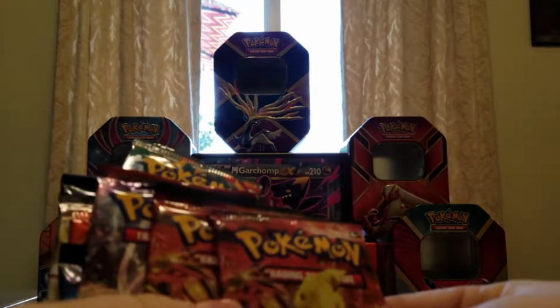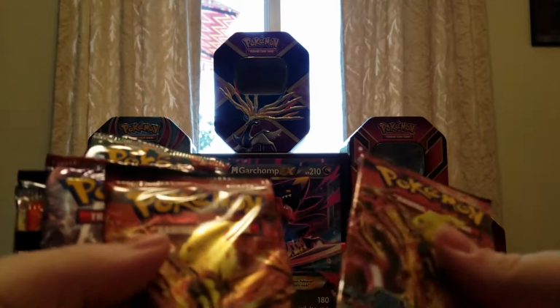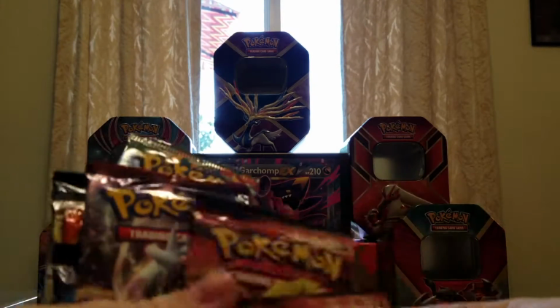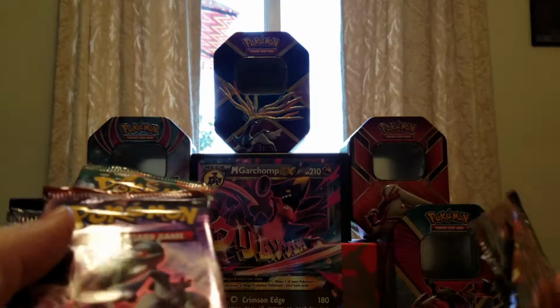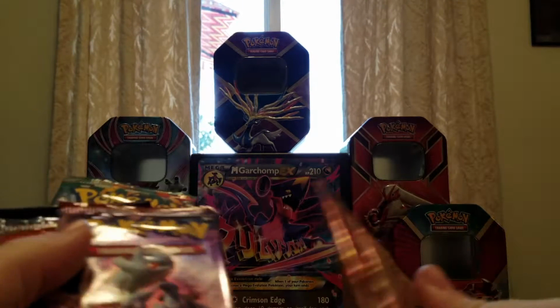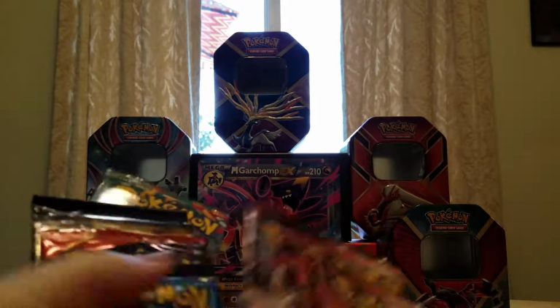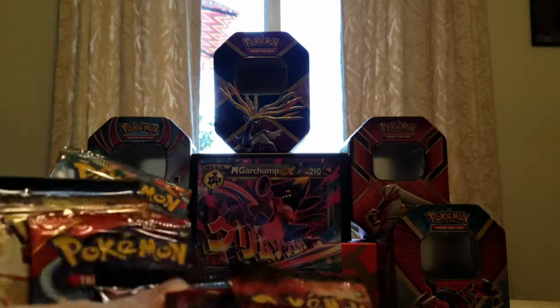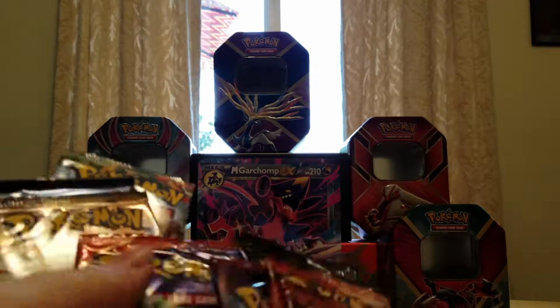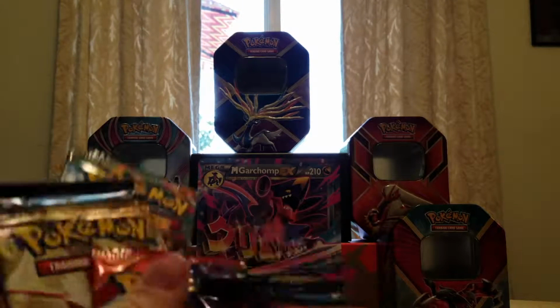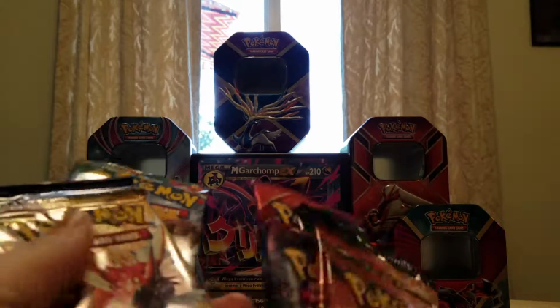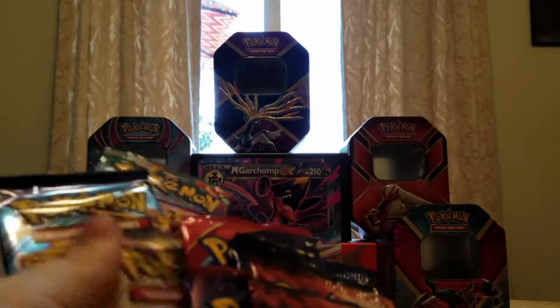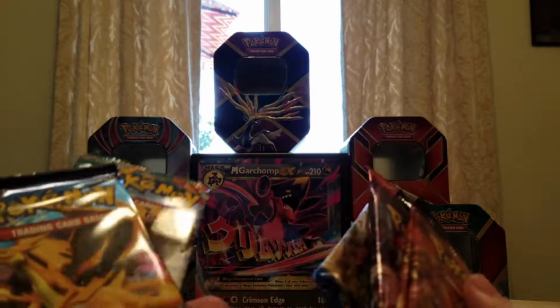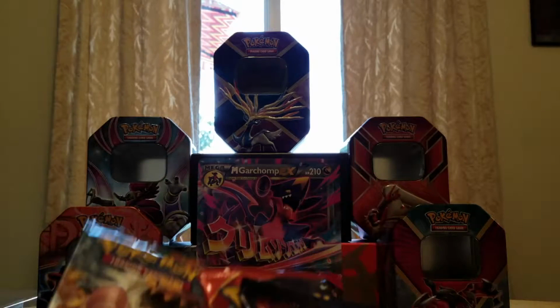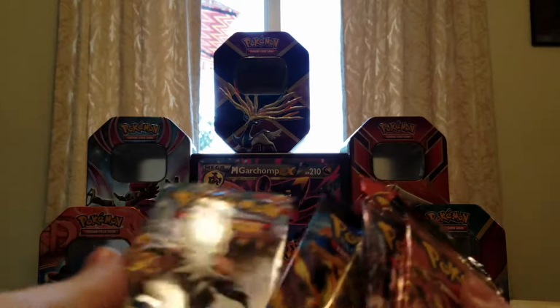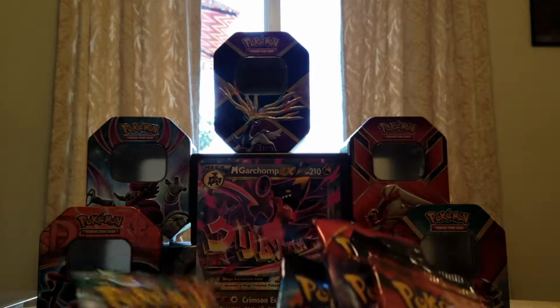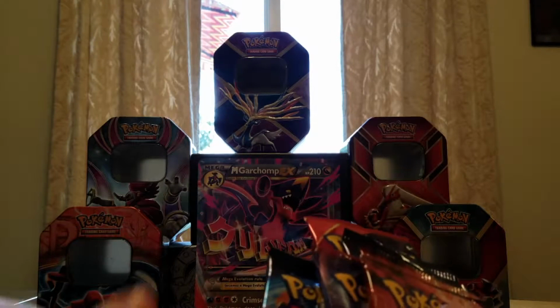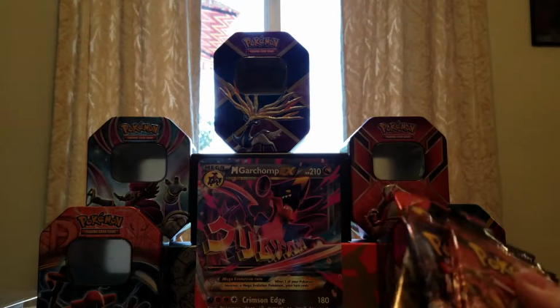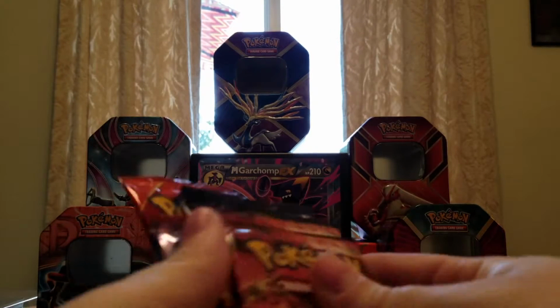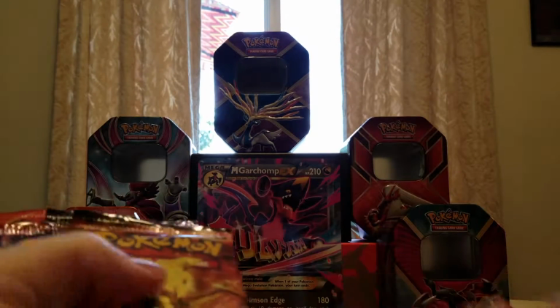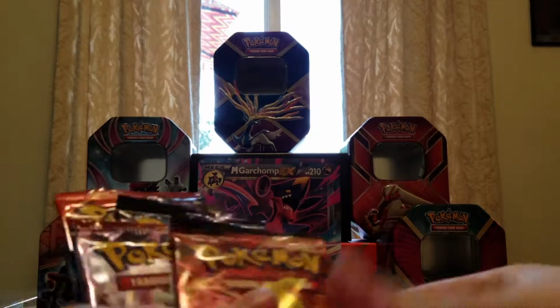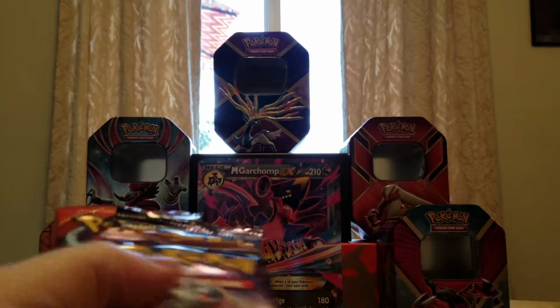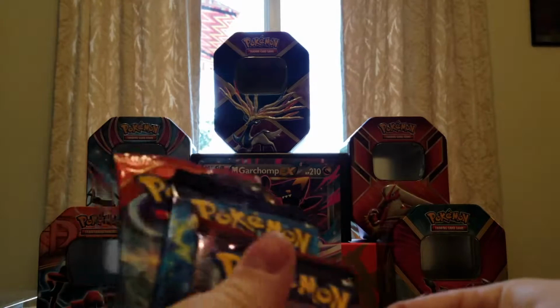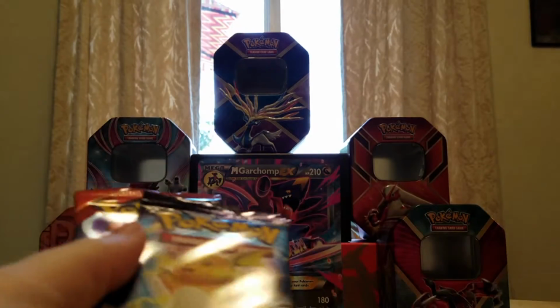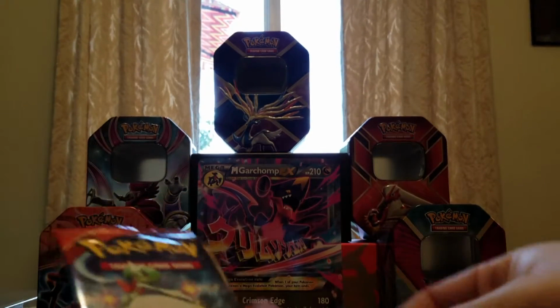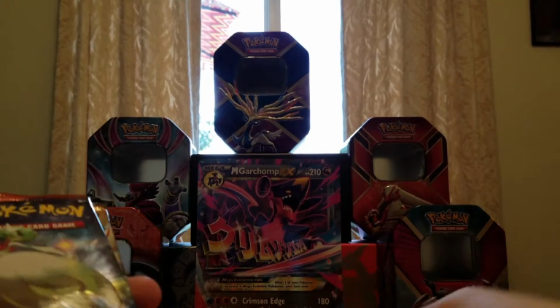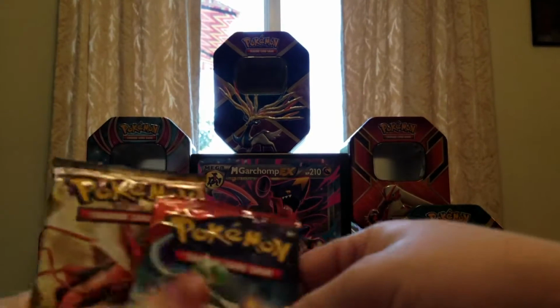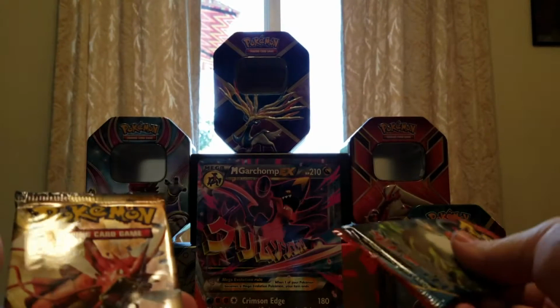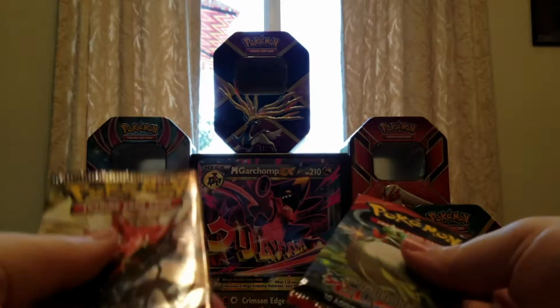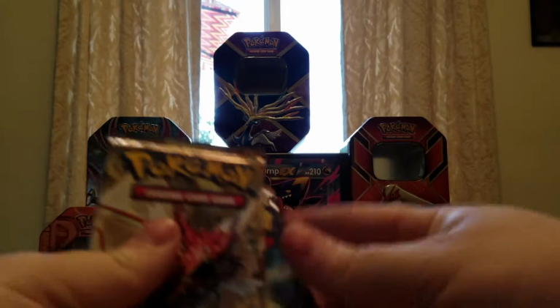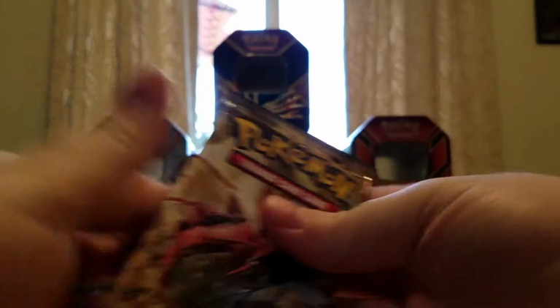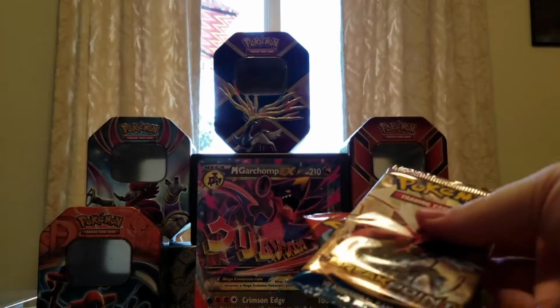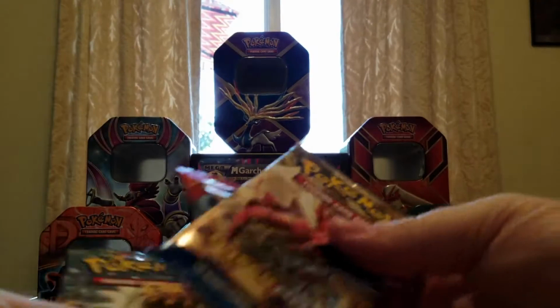So we got 2 Steam Siege packs. The full set breakdown: 2 Steam Siege, a Breakthrough, 2 Evolutions, a Primal Clash, Breakpoint, and Furious Fist.